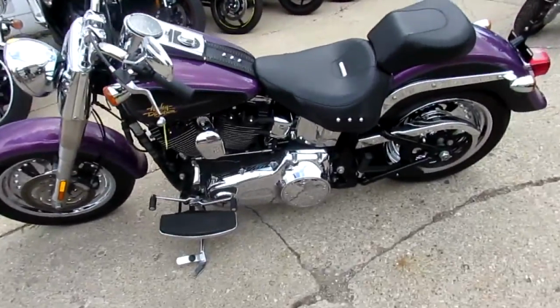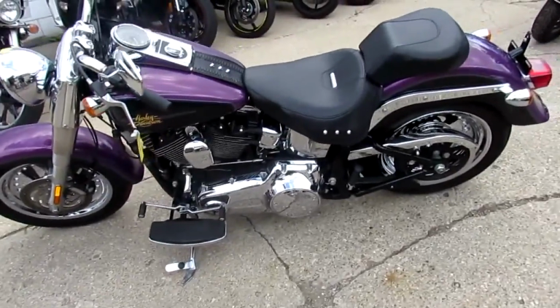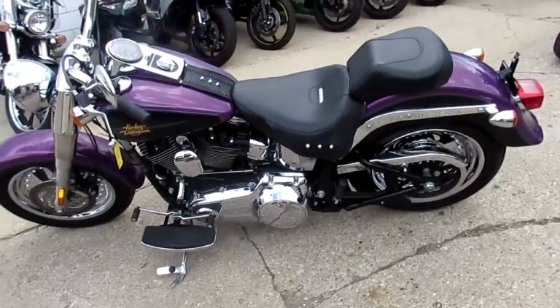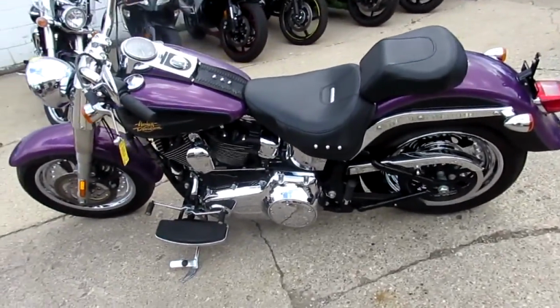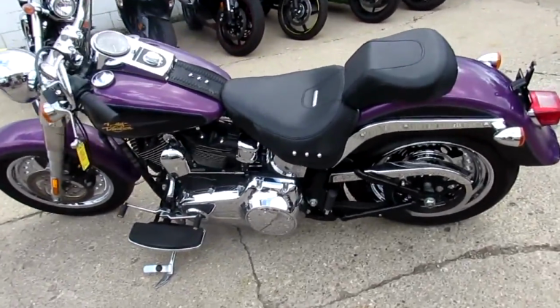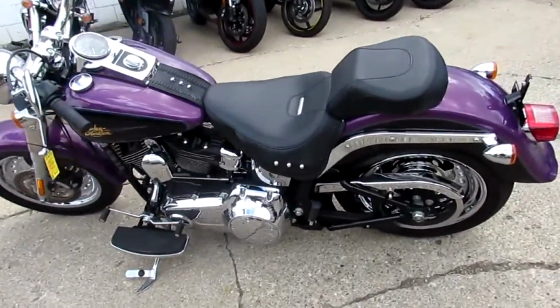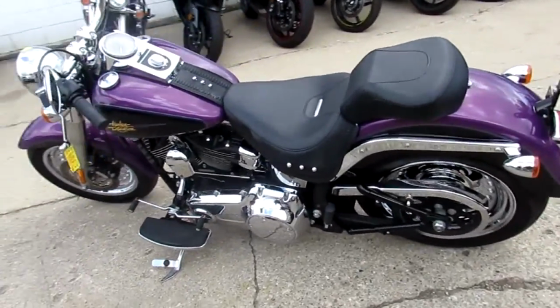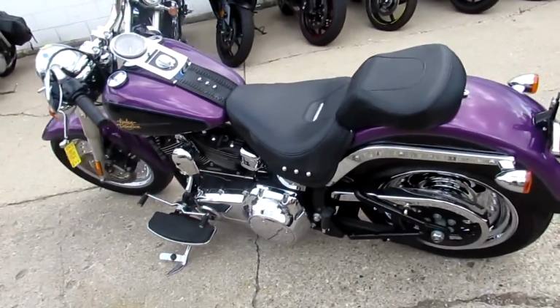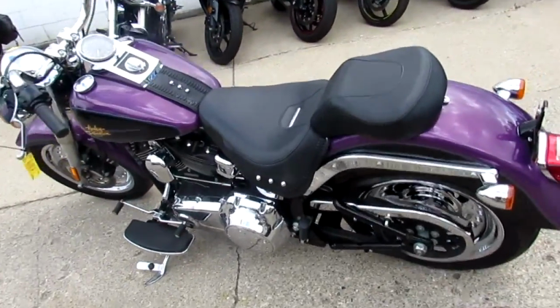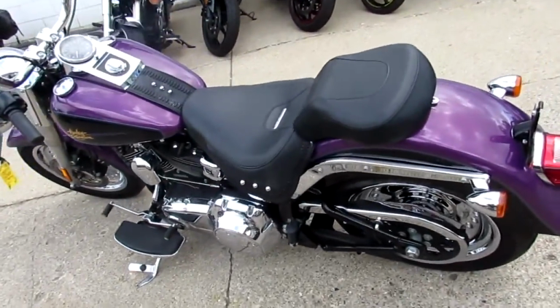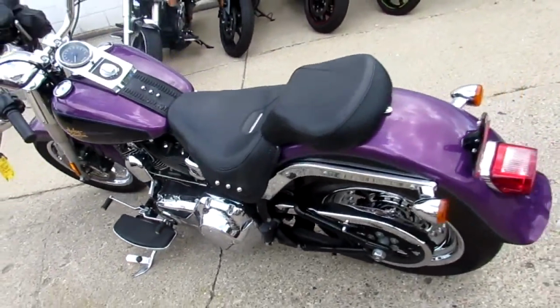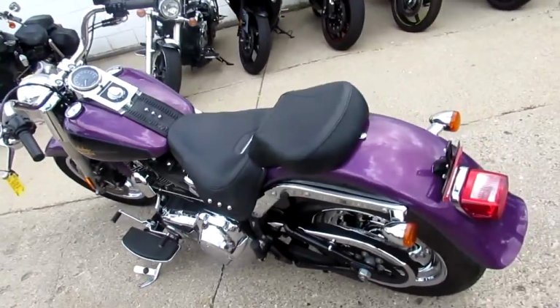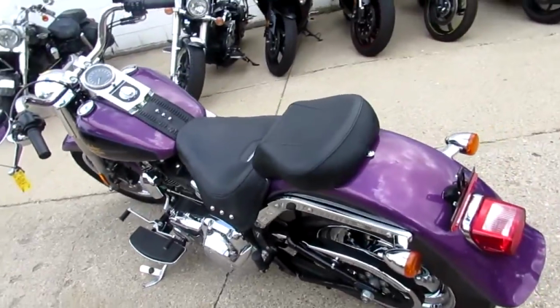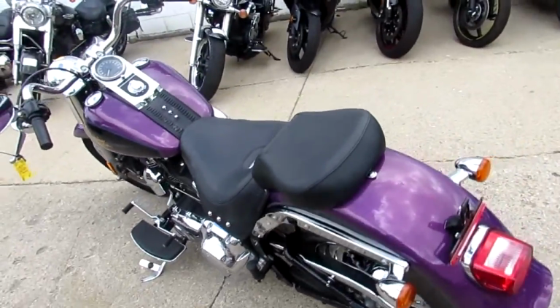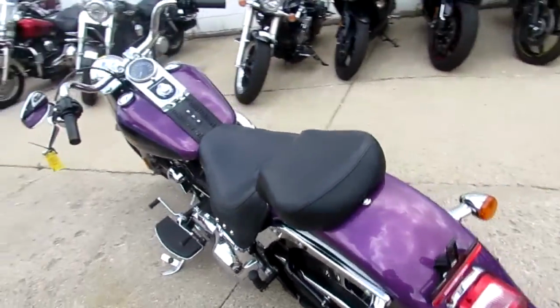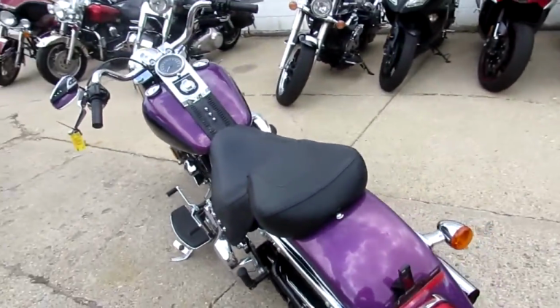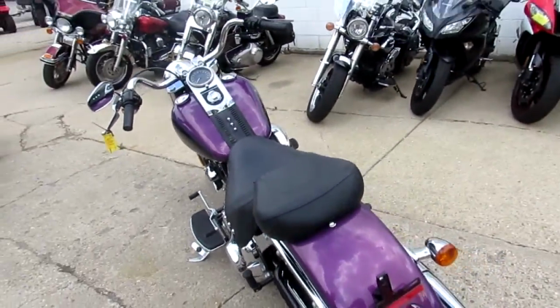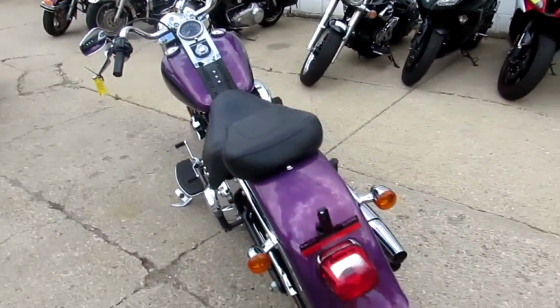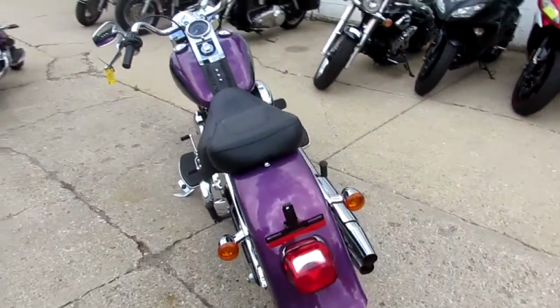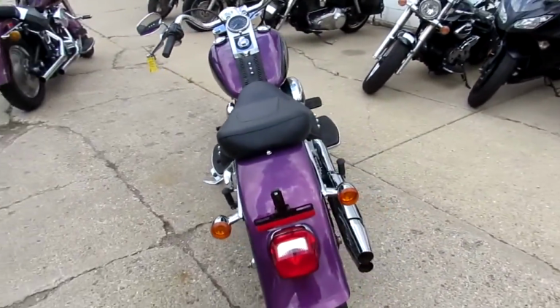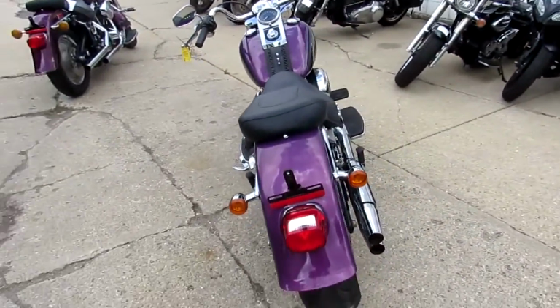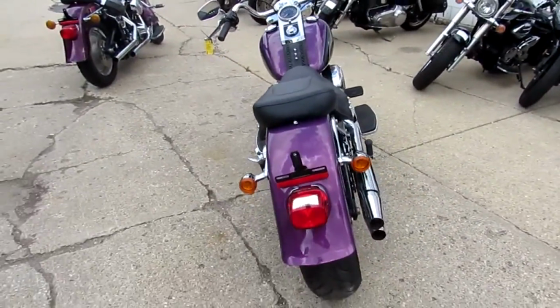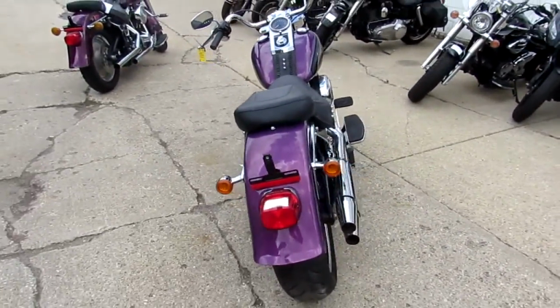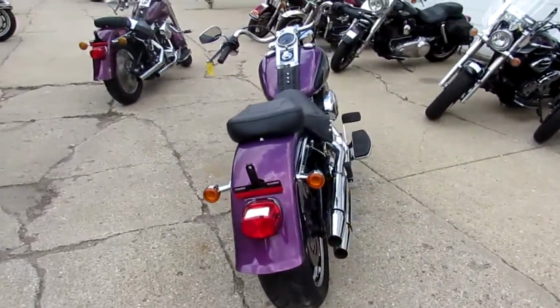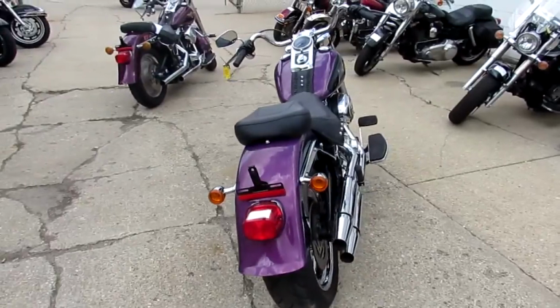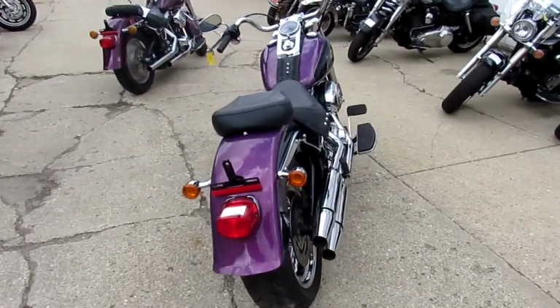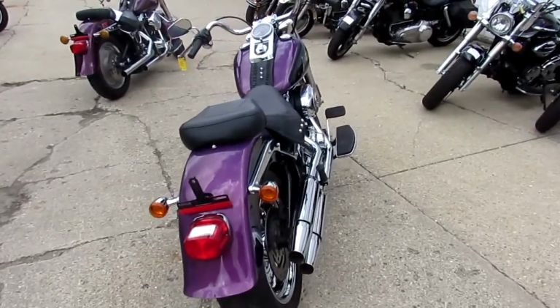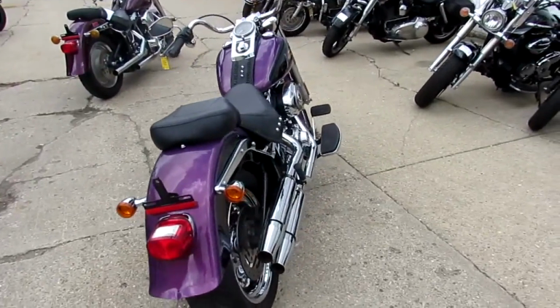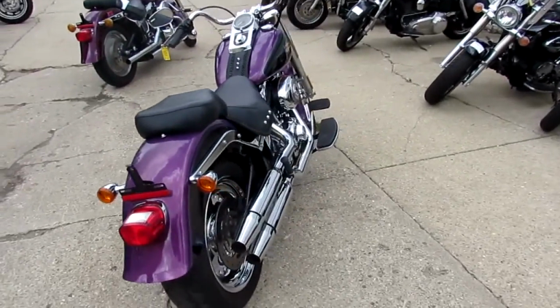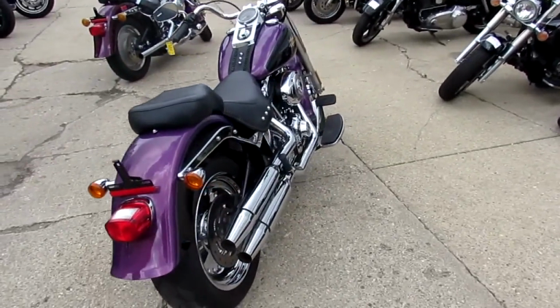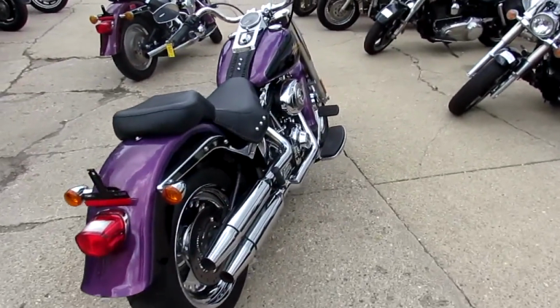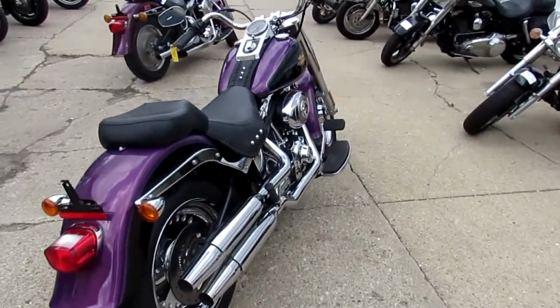This is one sharp Fatboy. As you guys can see in the video, the chrome wheels are perfect, the paint shines like new, and all the chrome's in great shape. Fluids have been changed. The bike's been inspected — ready to tear up the roads.